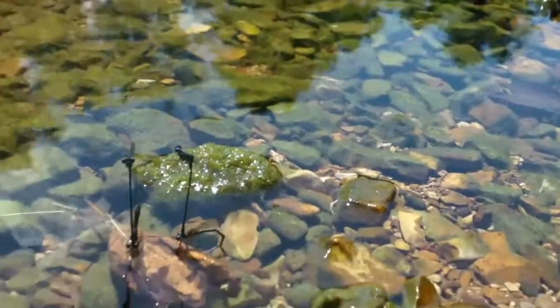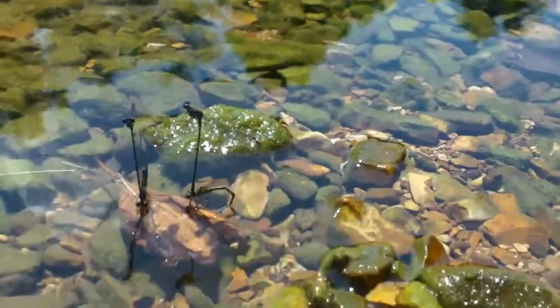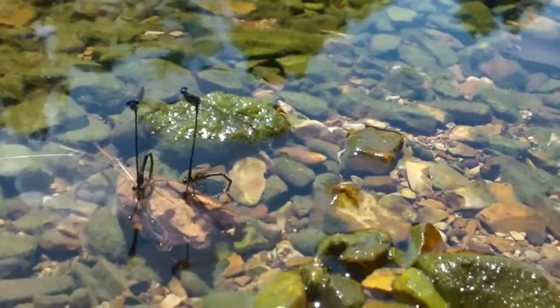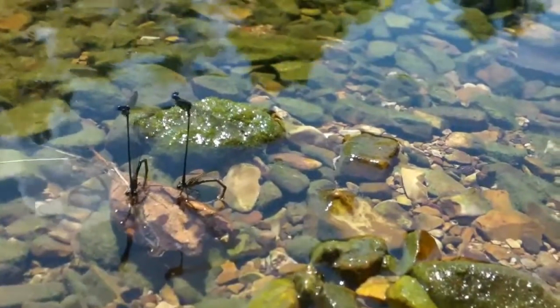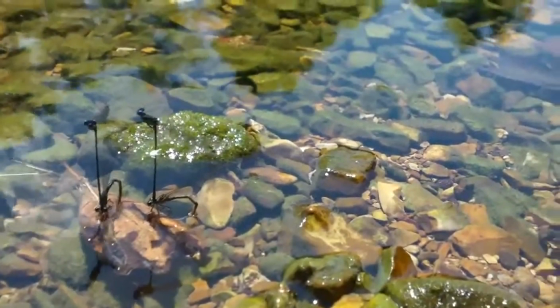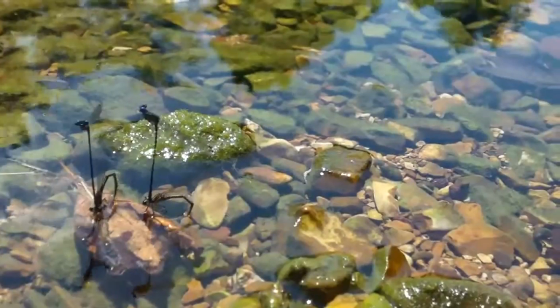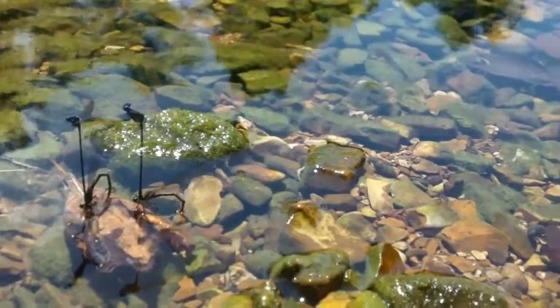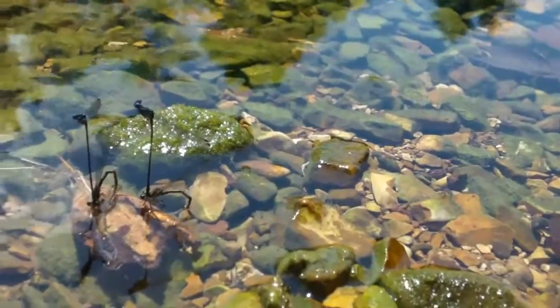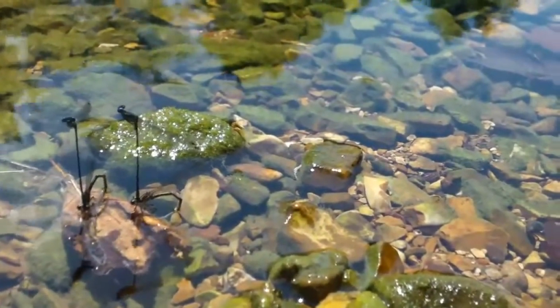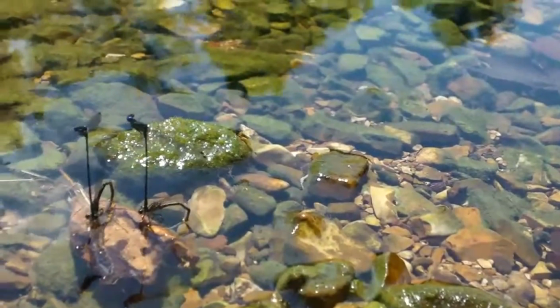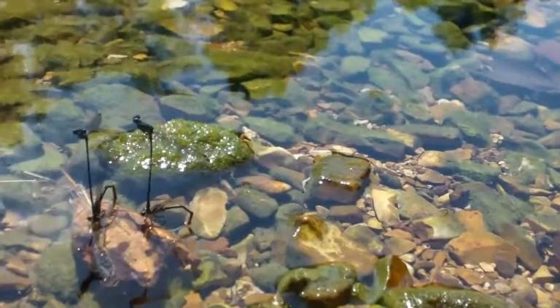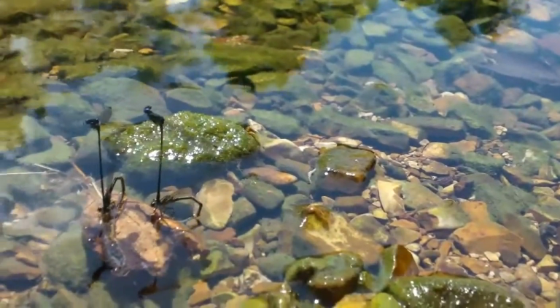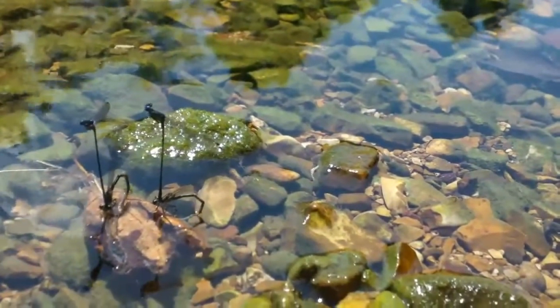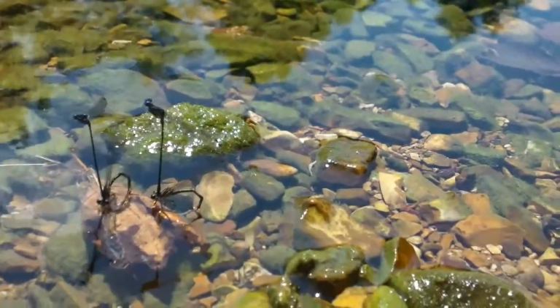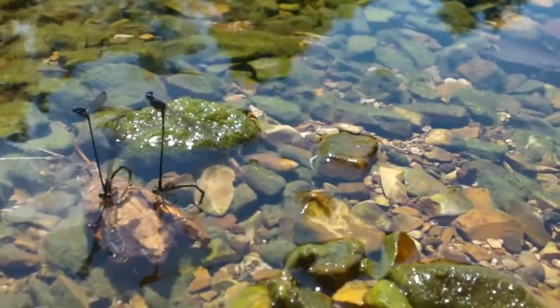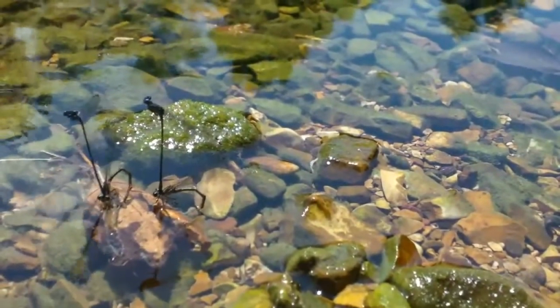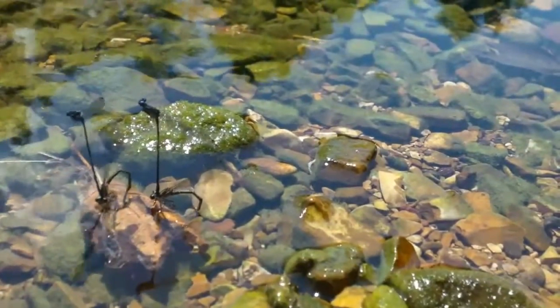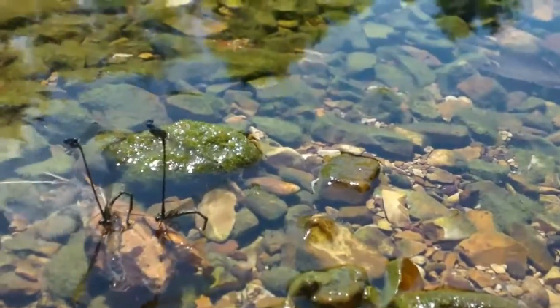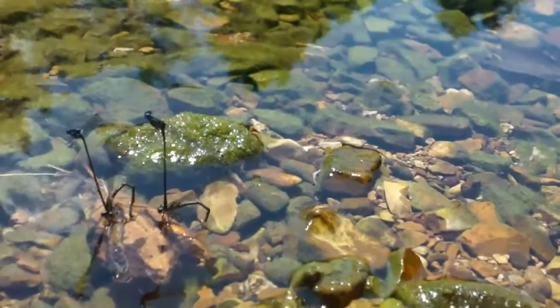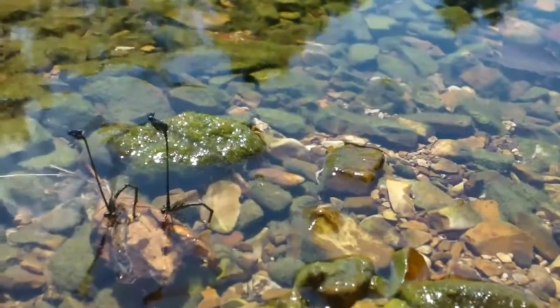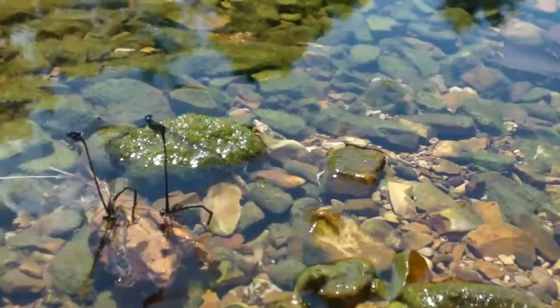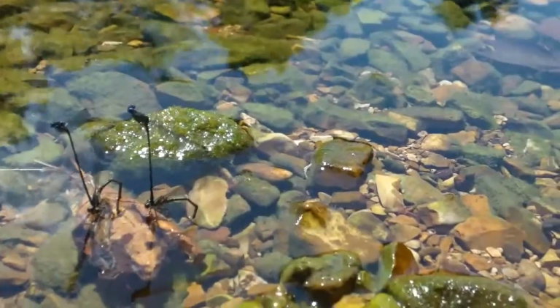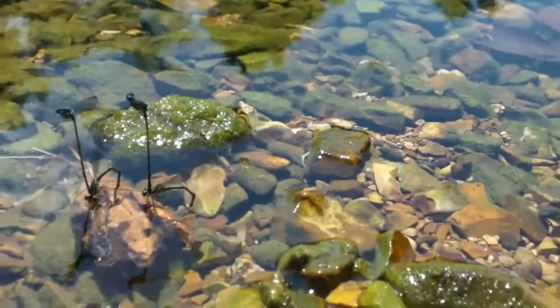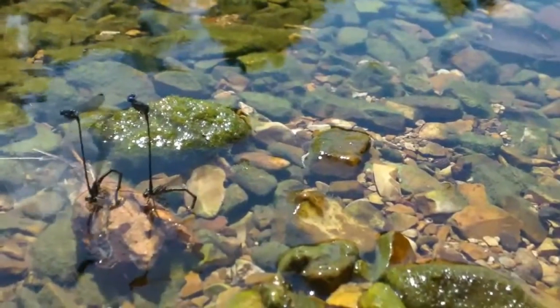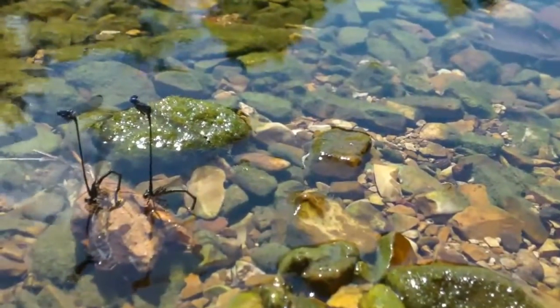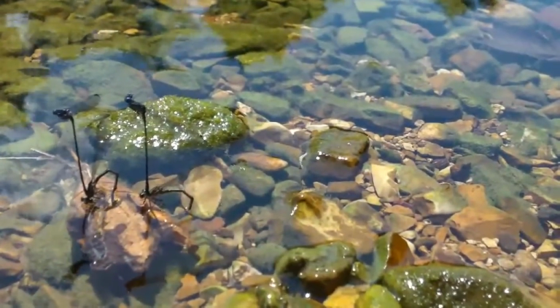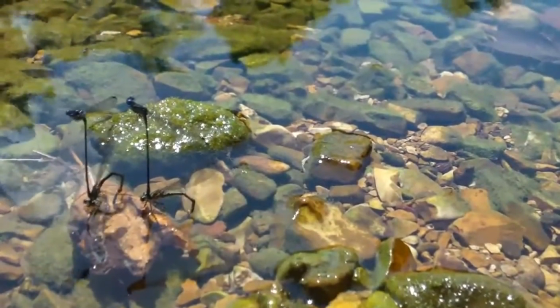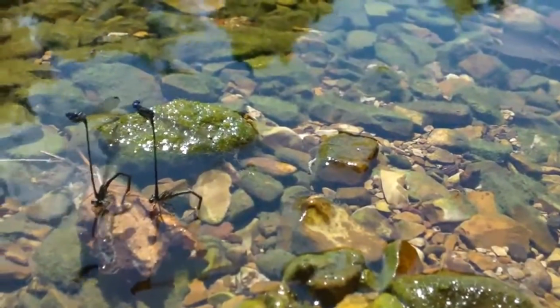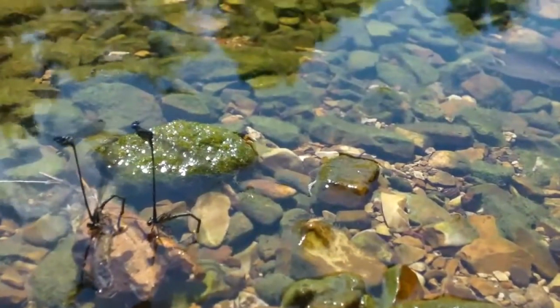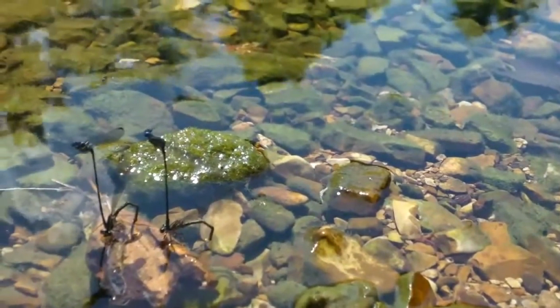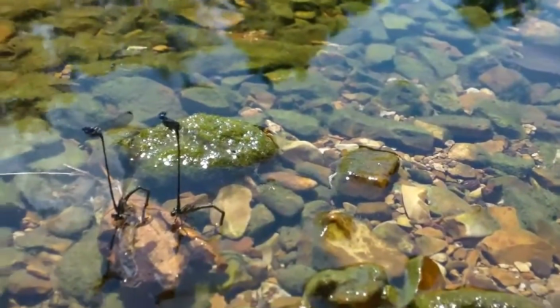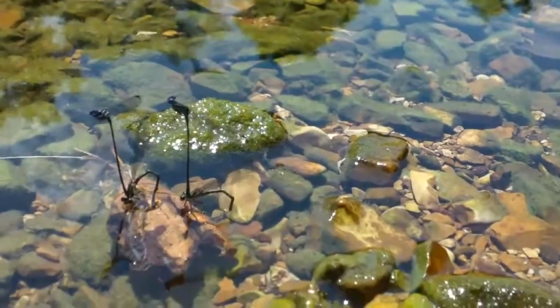That's like a cat fight — like chicken fight in the water. Two females are down below and the two males are on top. Come on guys, fight.